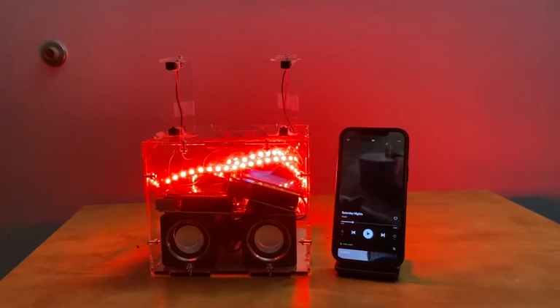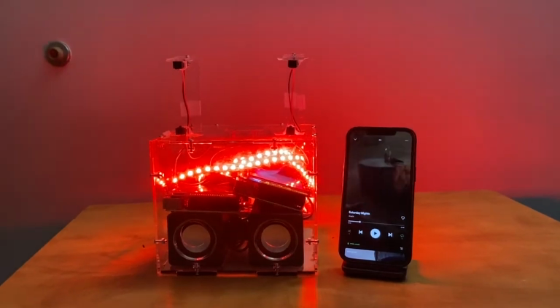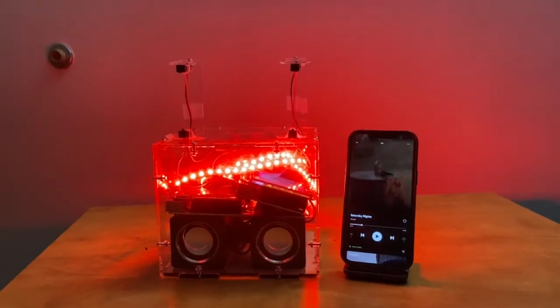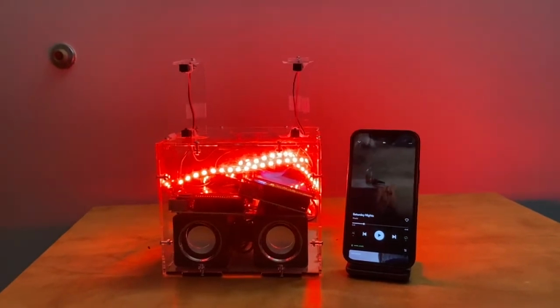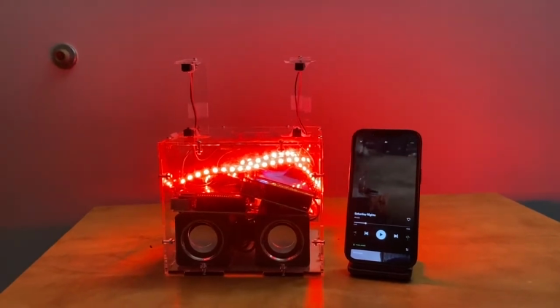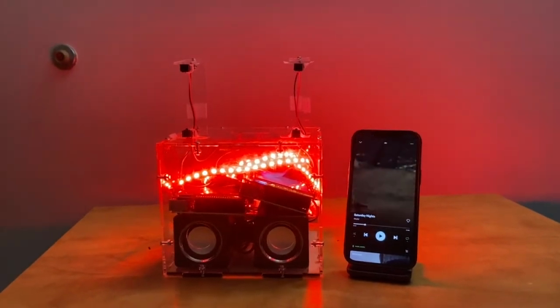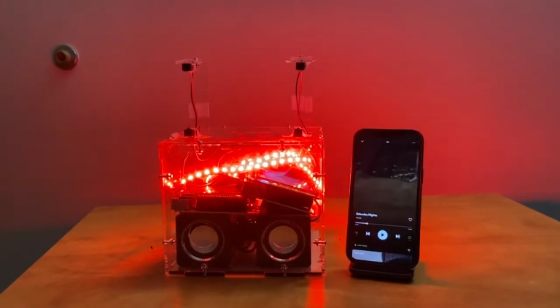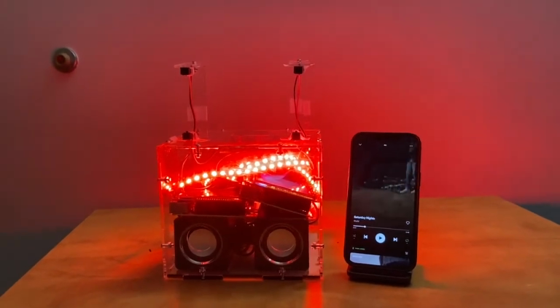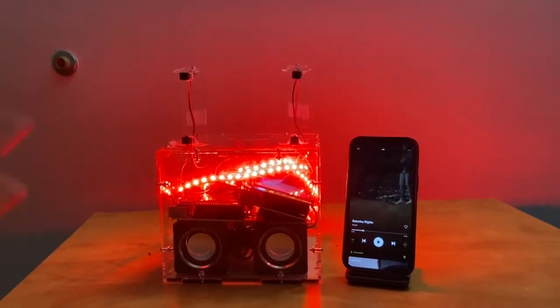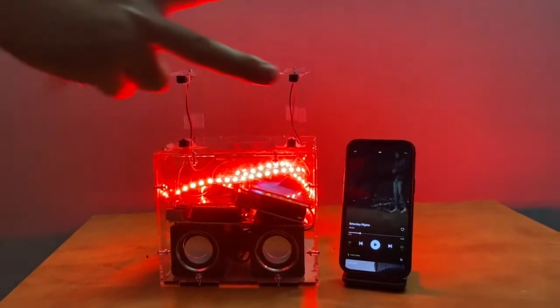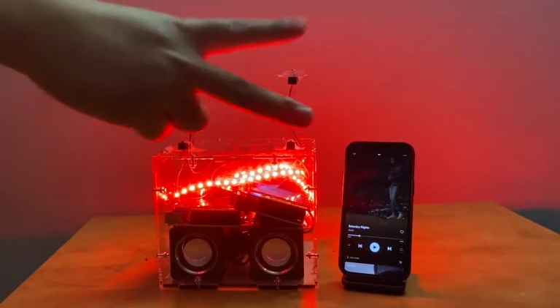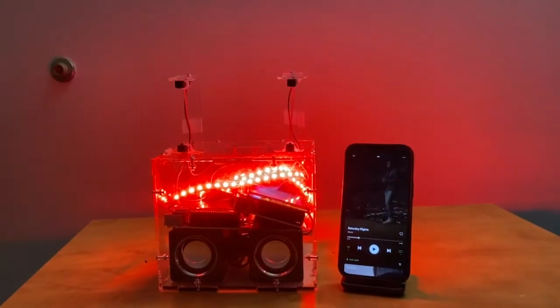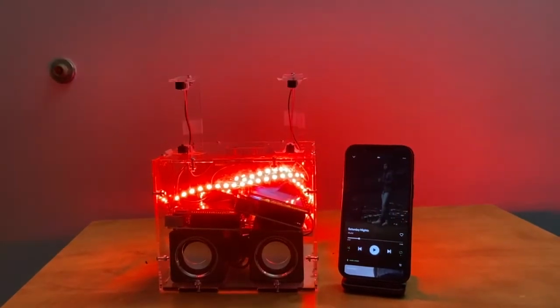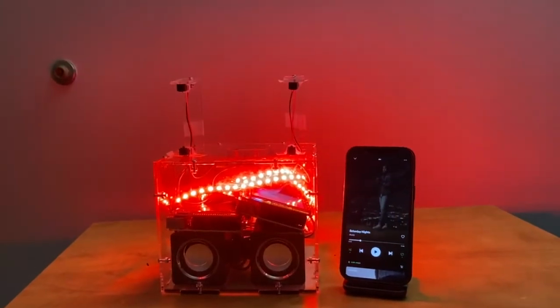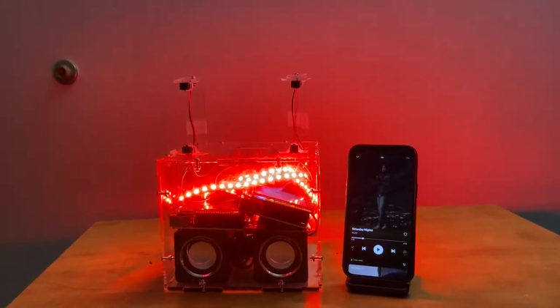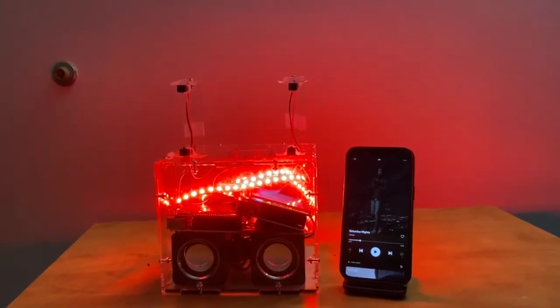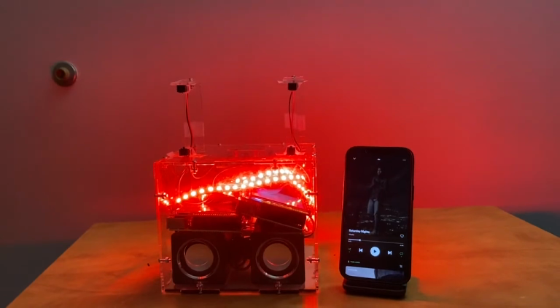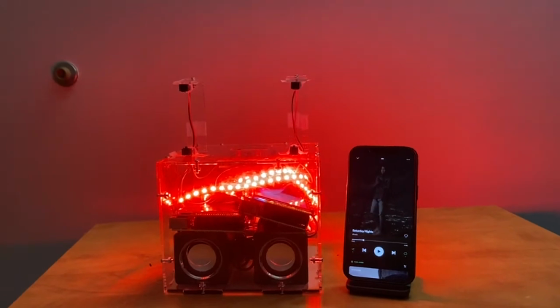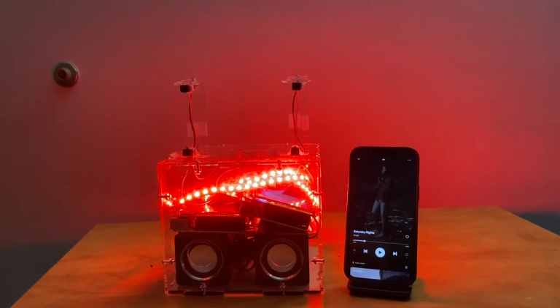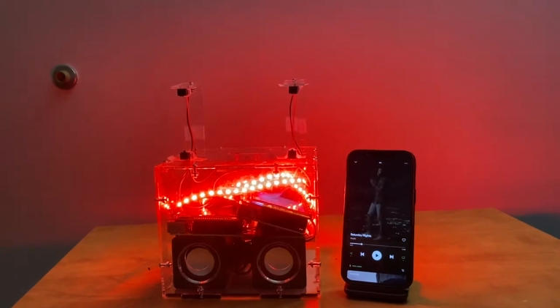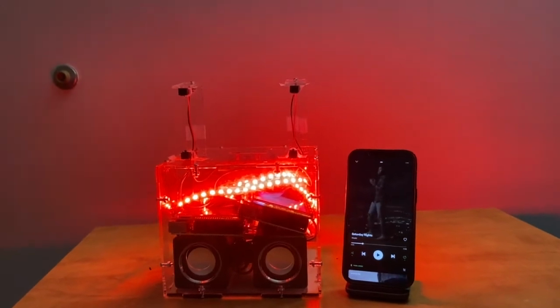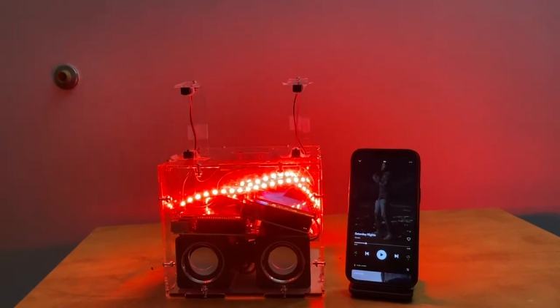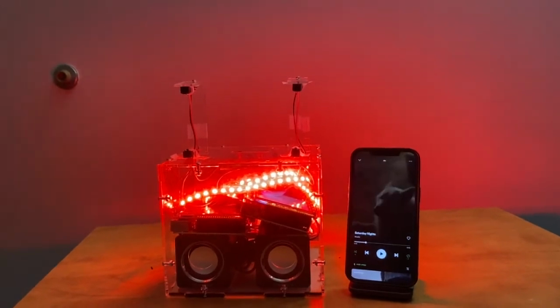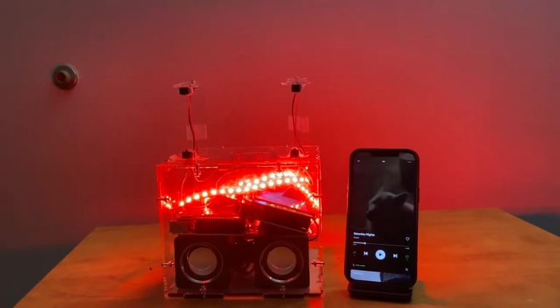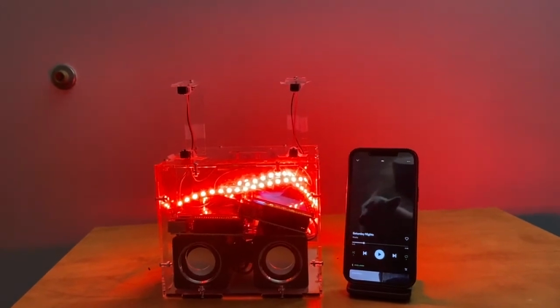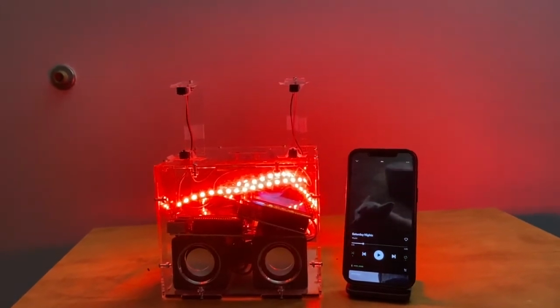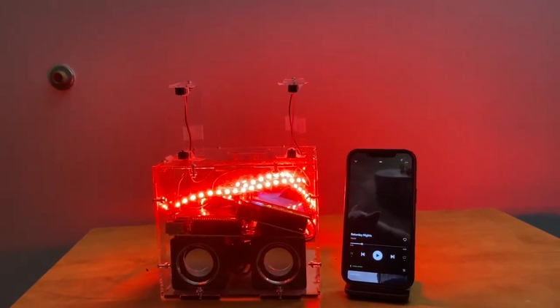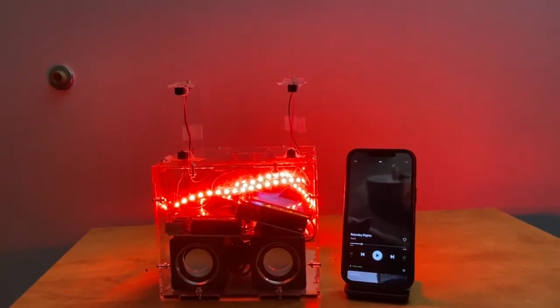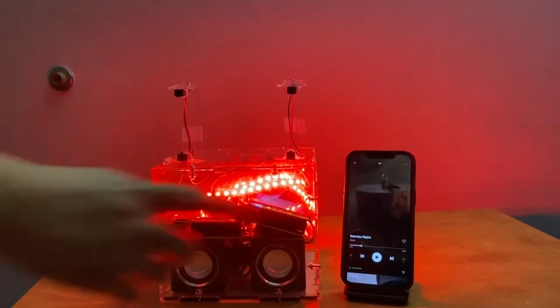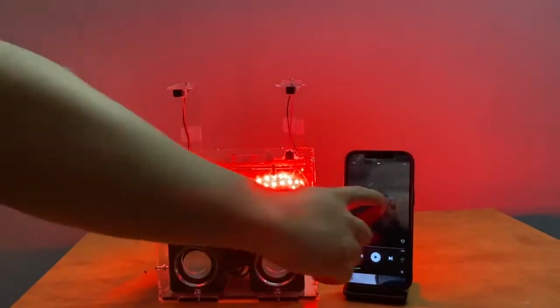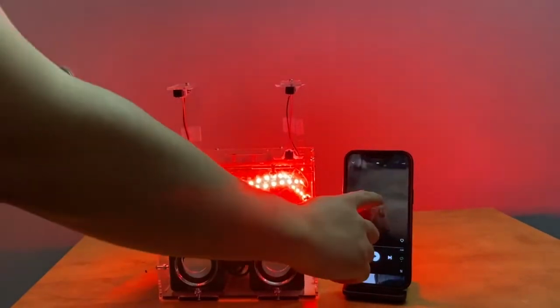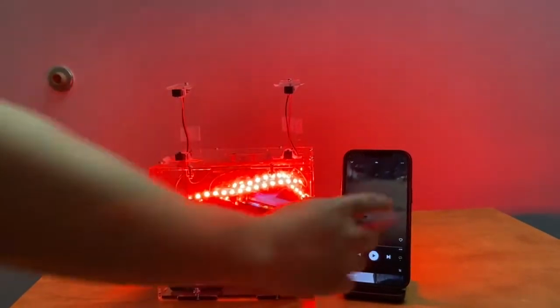Hello, my name is Emily and my partner is Hyang Jung. Our embedded final project is a gesture controlled Bluetooth speaker that can control the sound order and the volume.